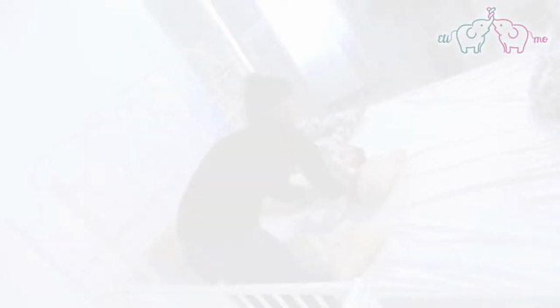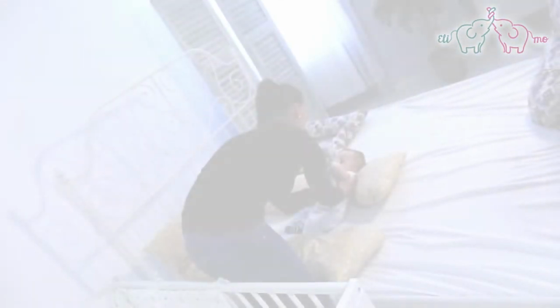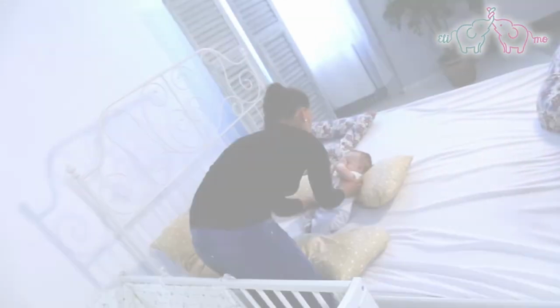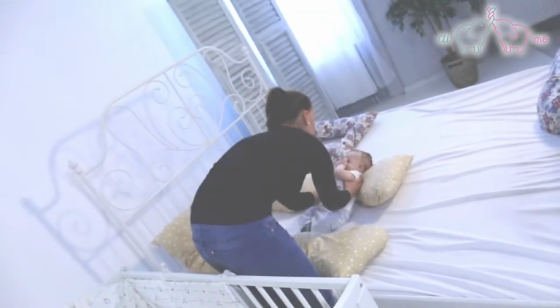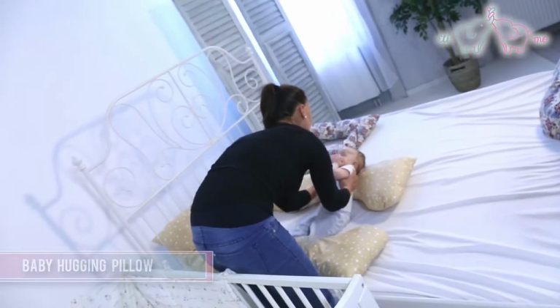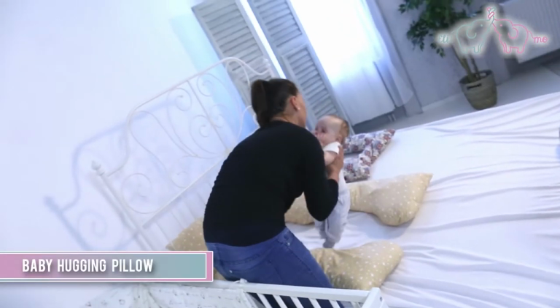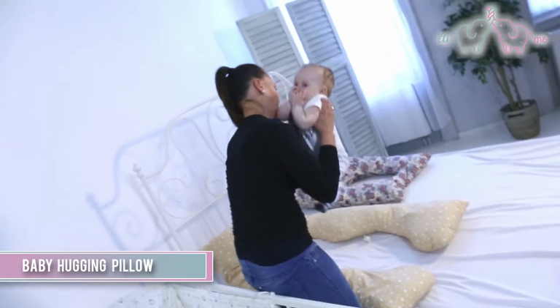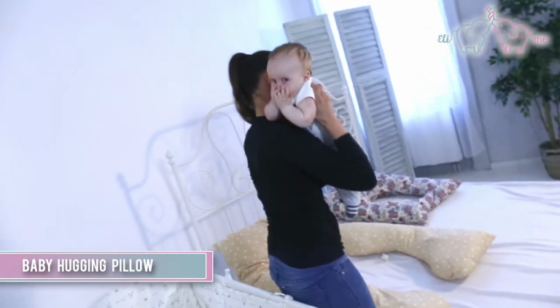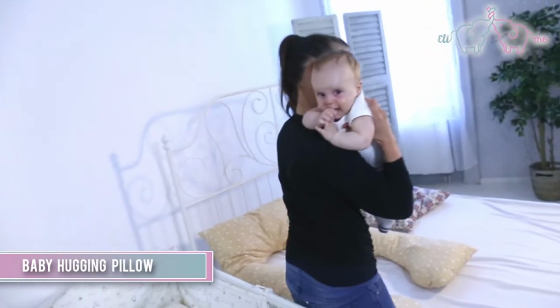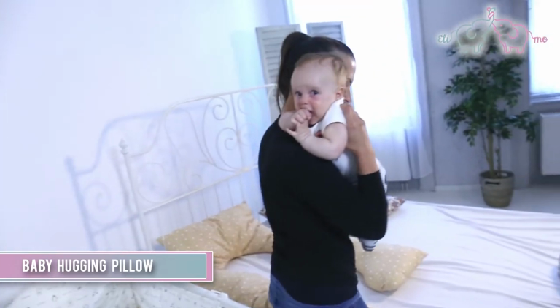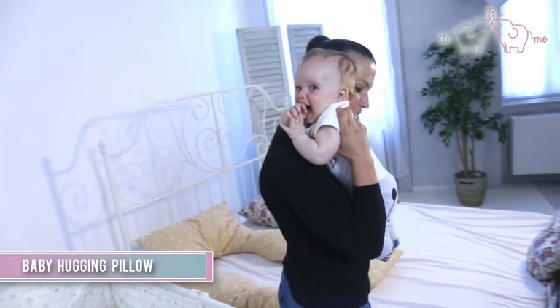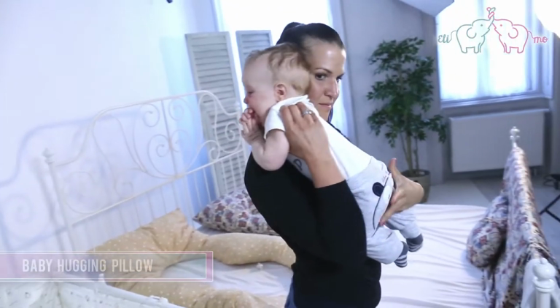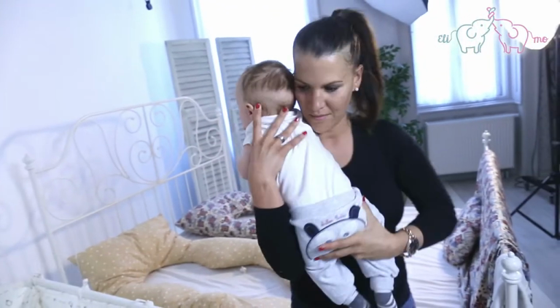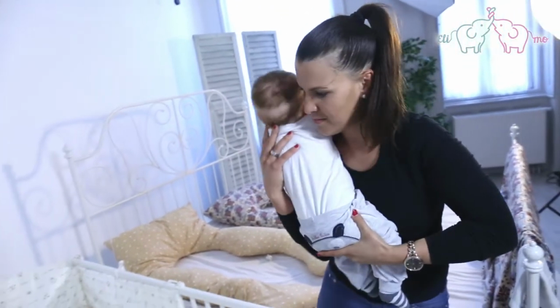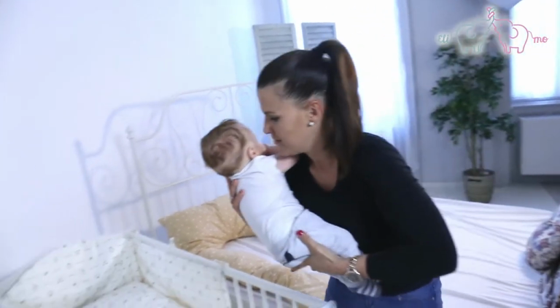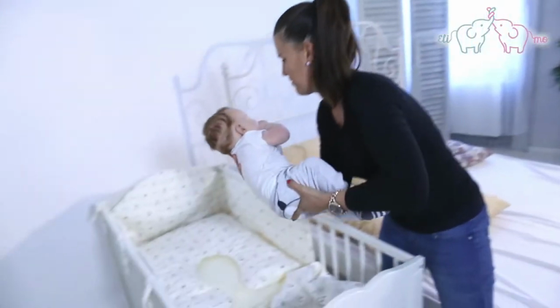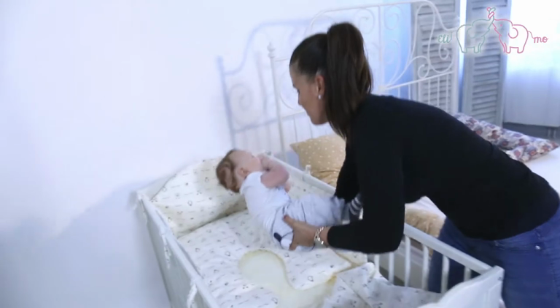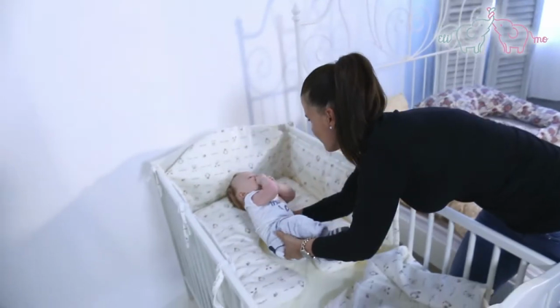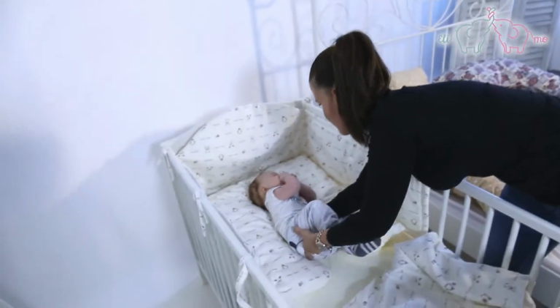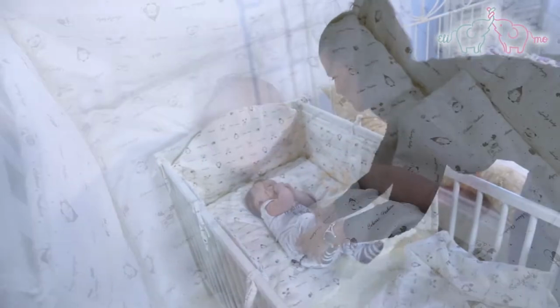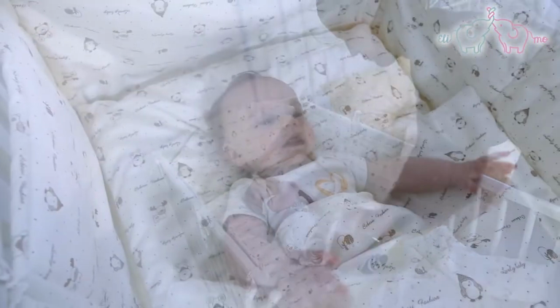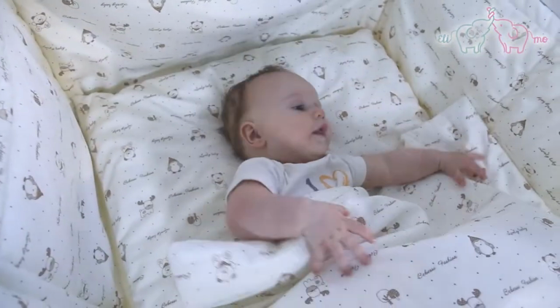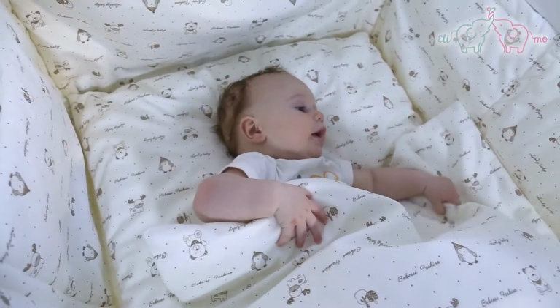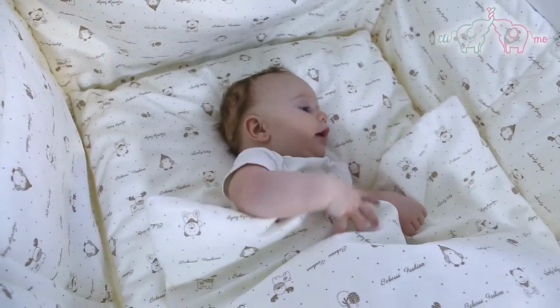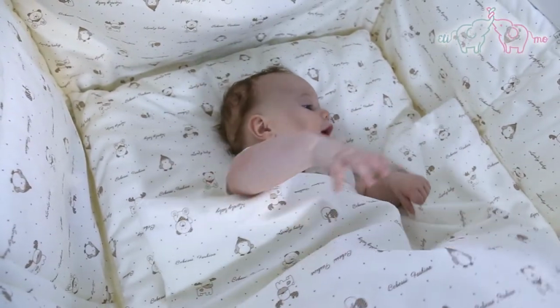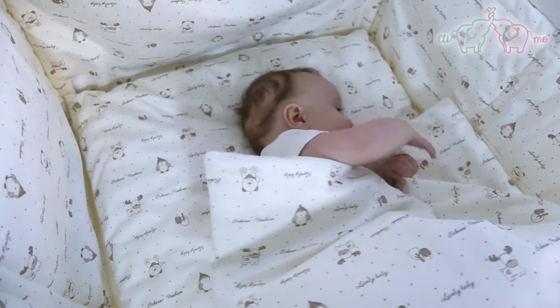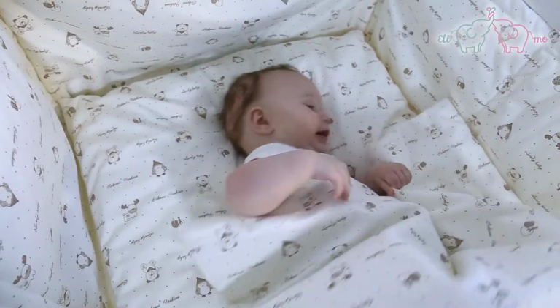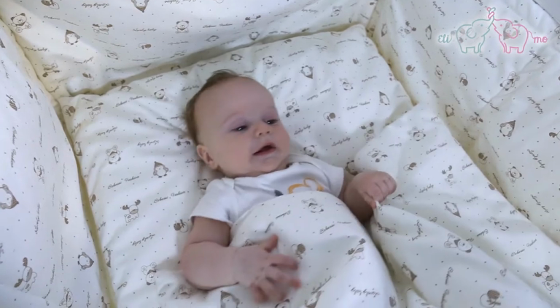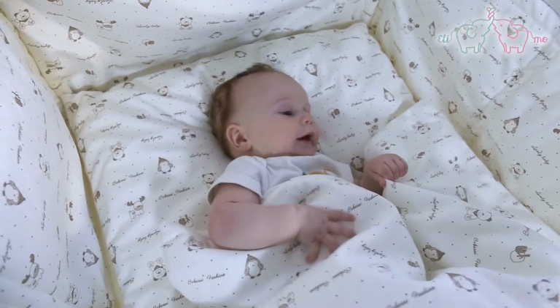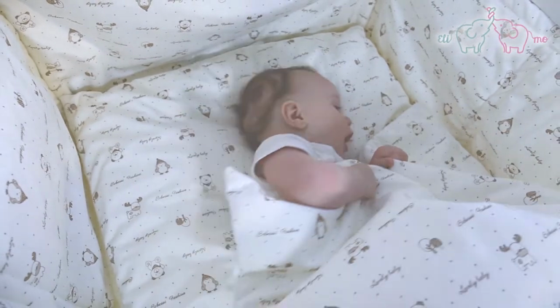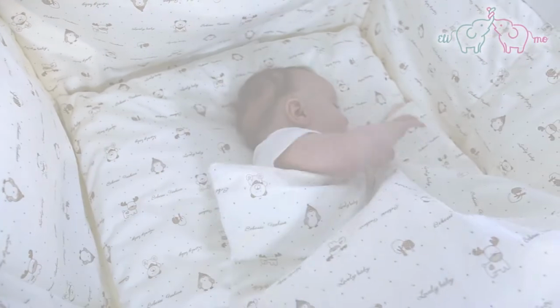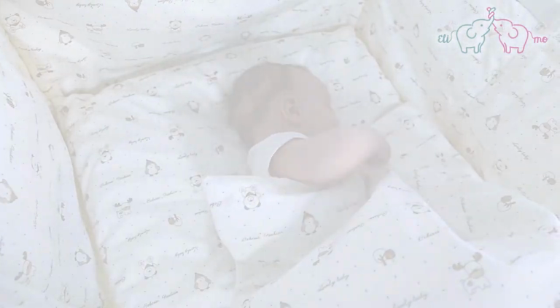Baby Hugging Pillow. In order to hold the baby in the right position, the filling can be varied according to the baby's size and age. It can be used when the baby lies on their back, but due to the long body it can also be used as side support.